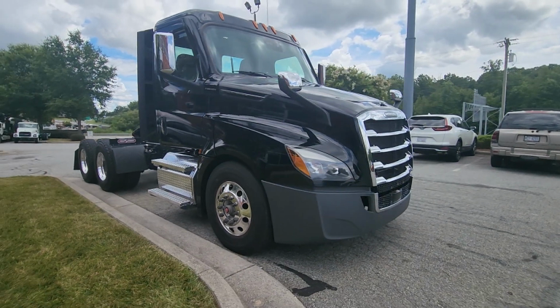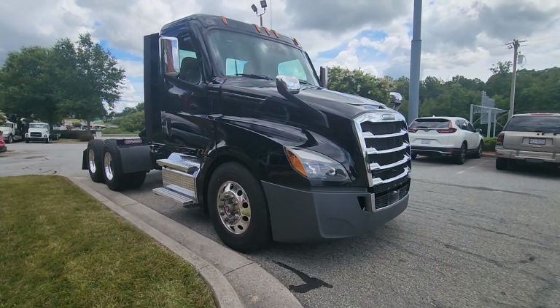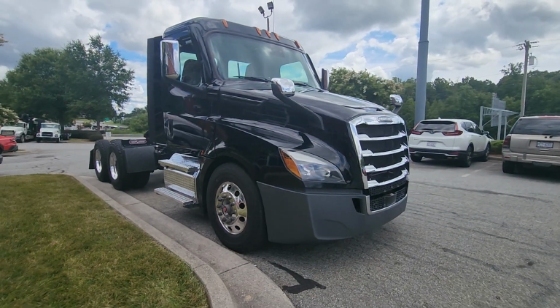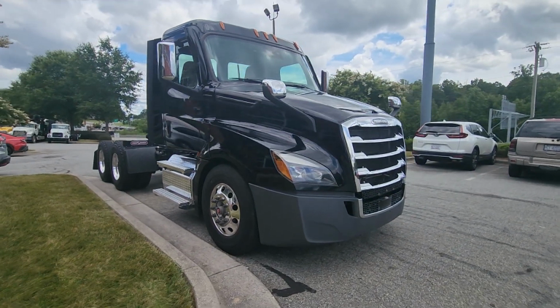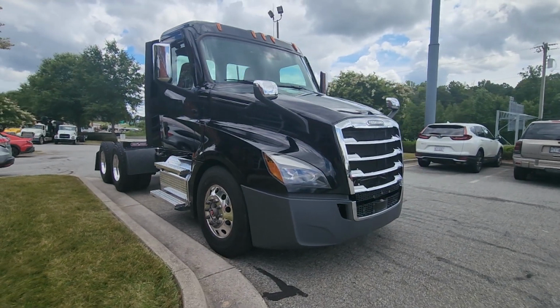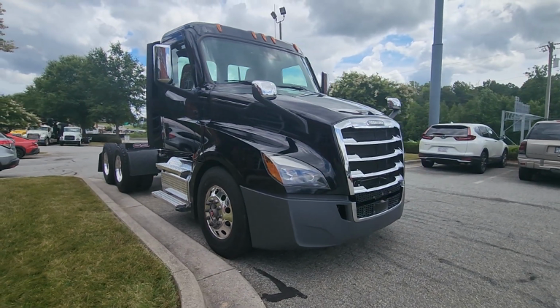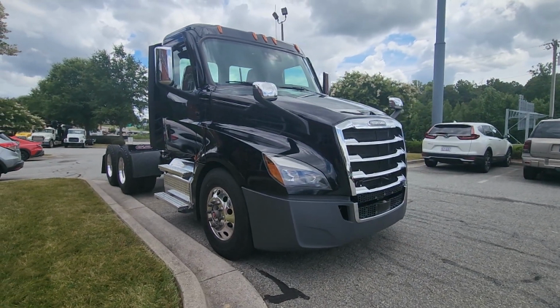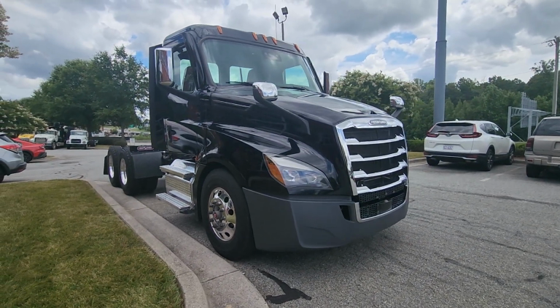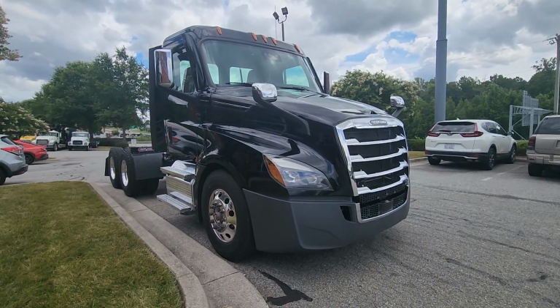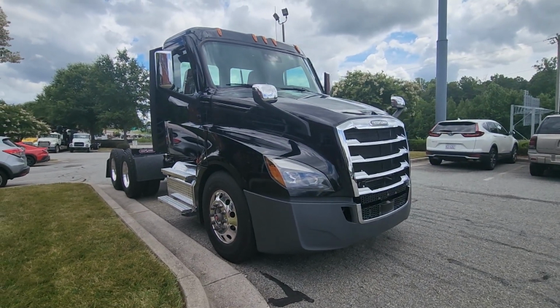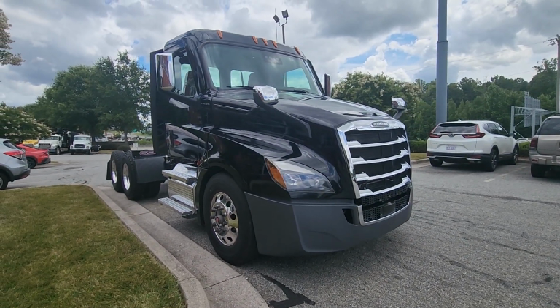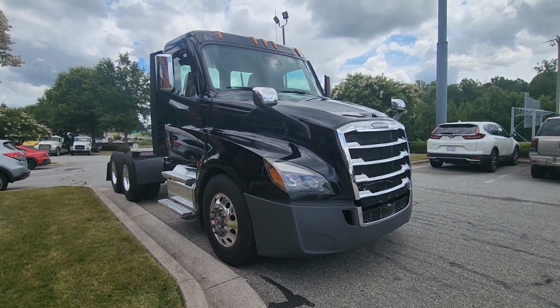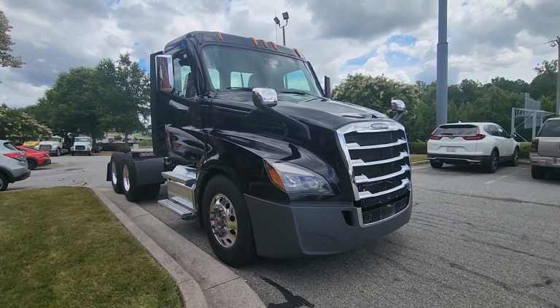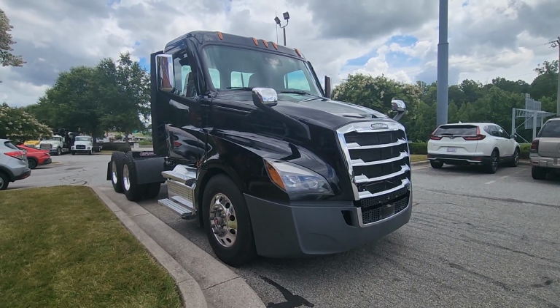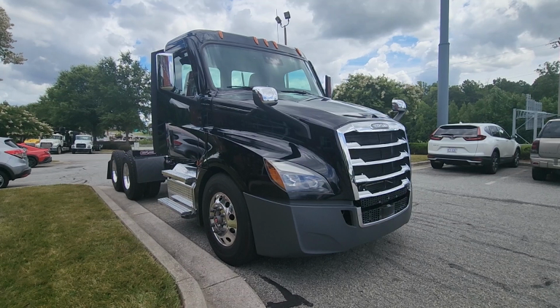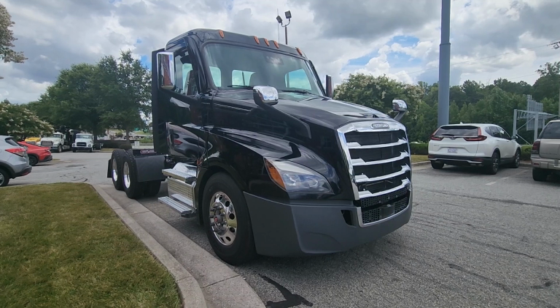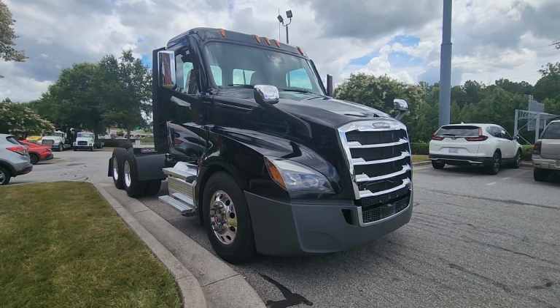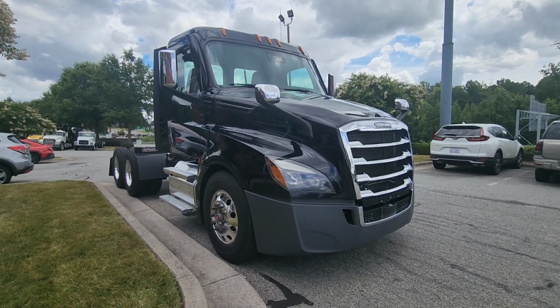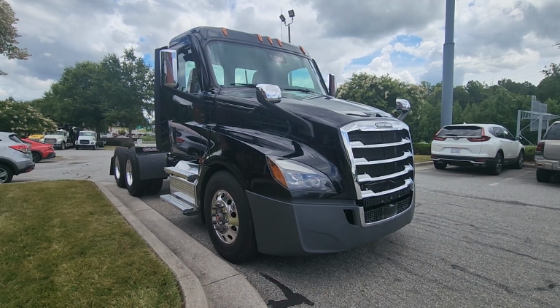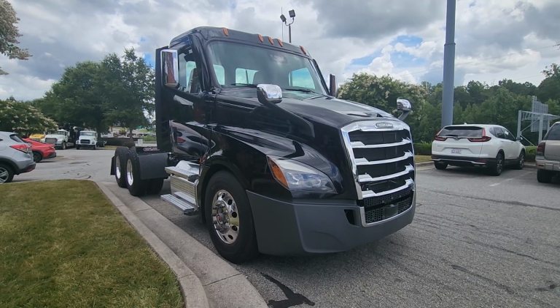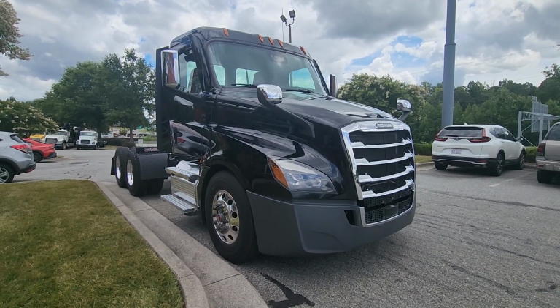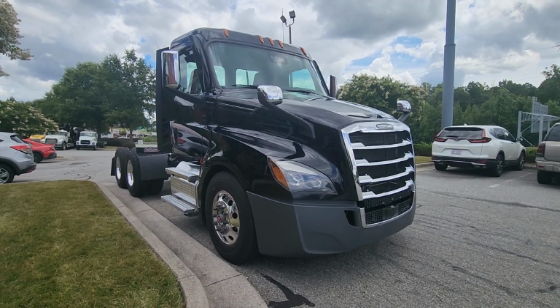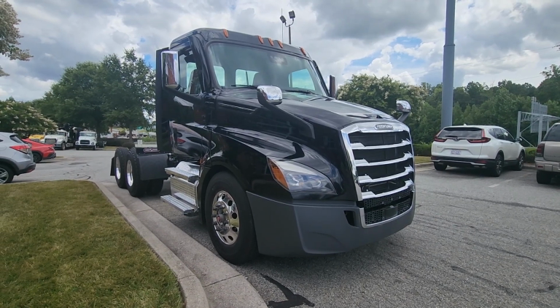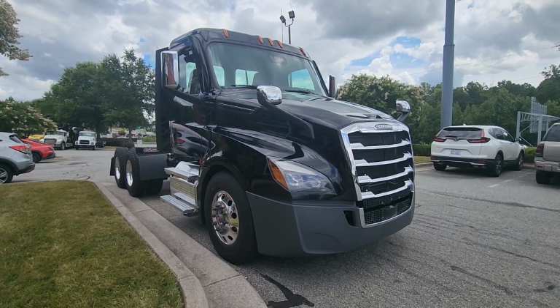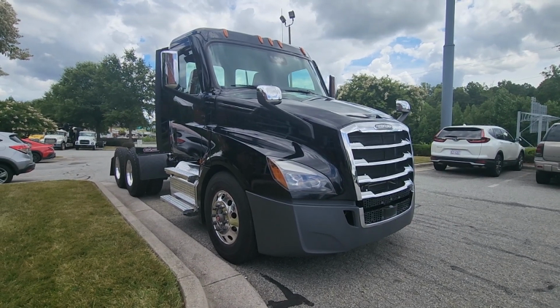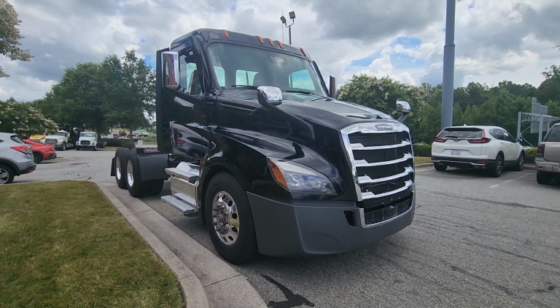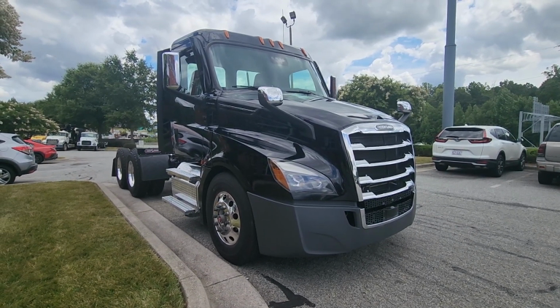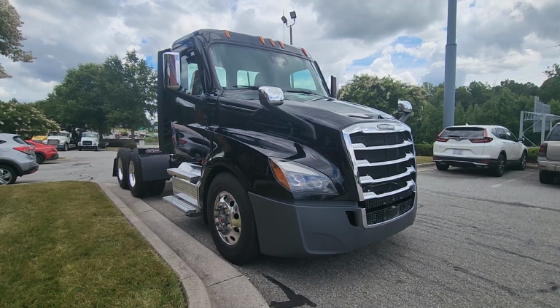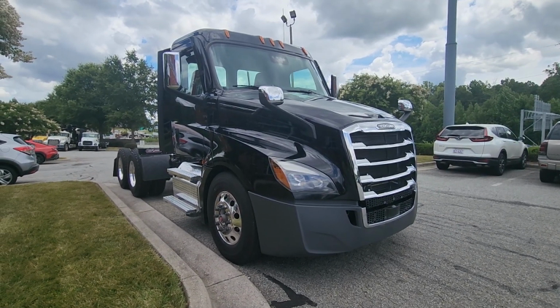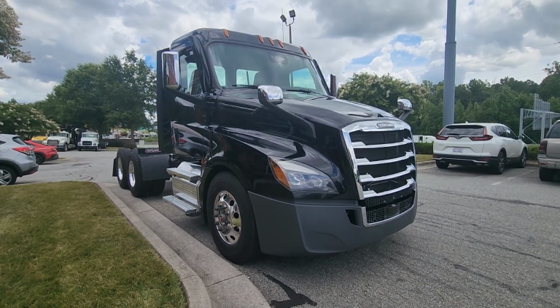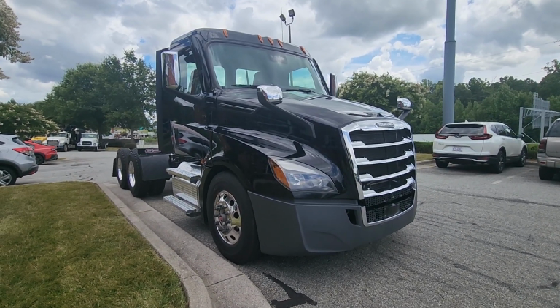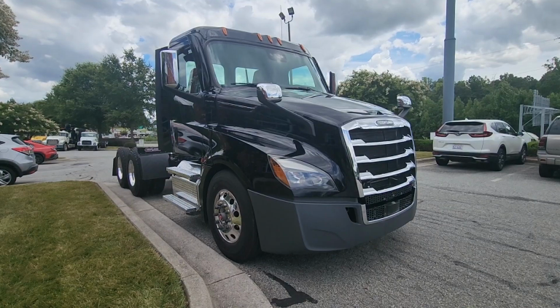This would make a great first-time owner-operator or addition to your fleet. Call Richard Nance at 336-663-2891. Thank you.